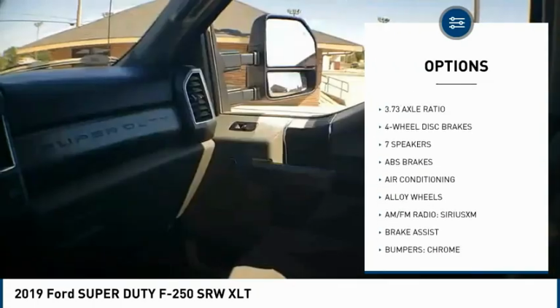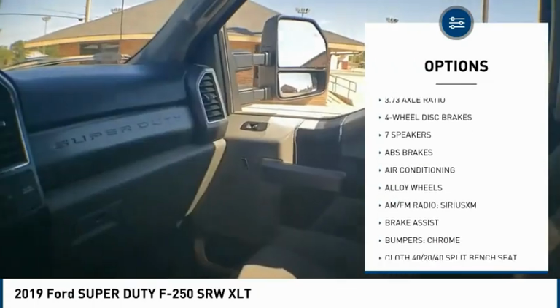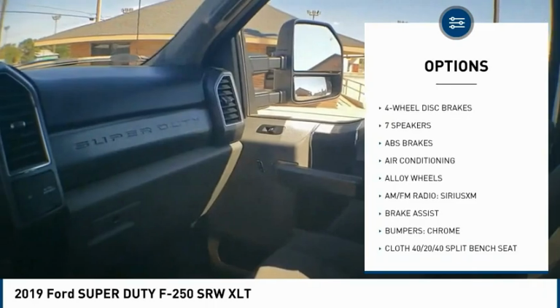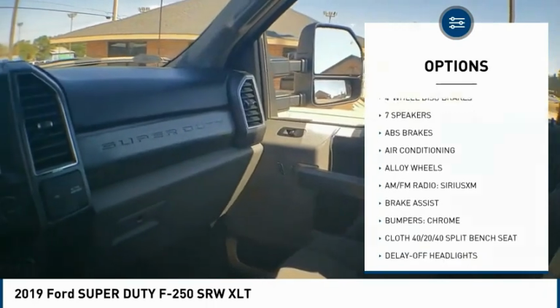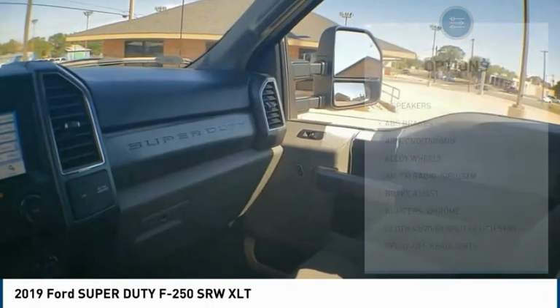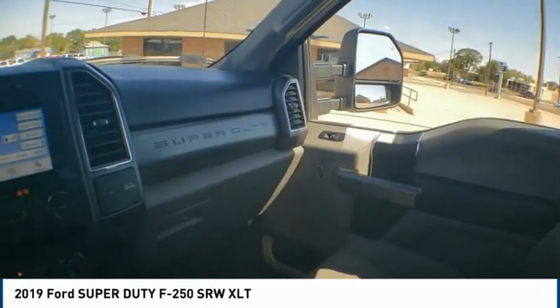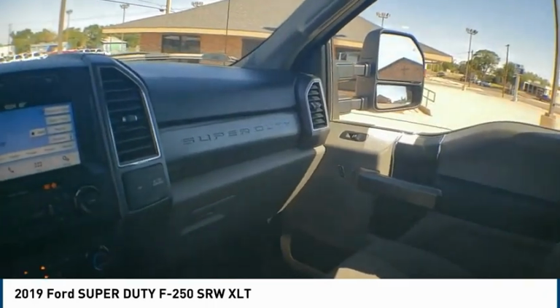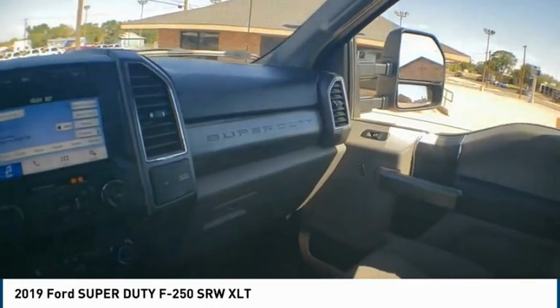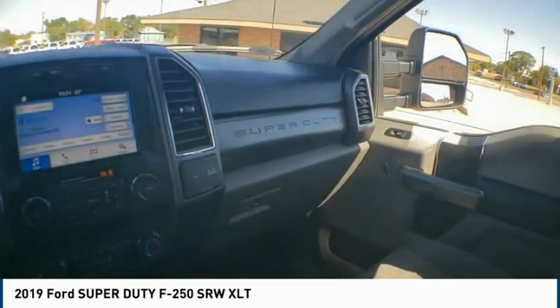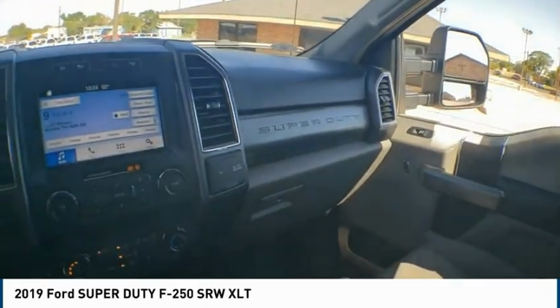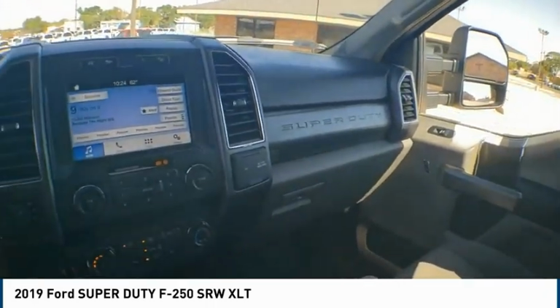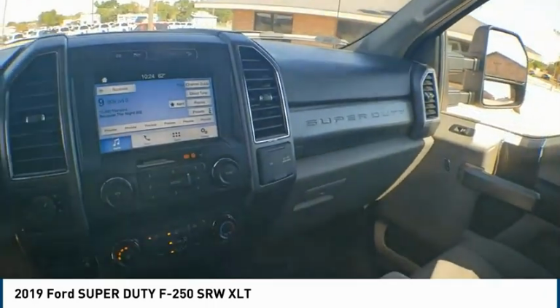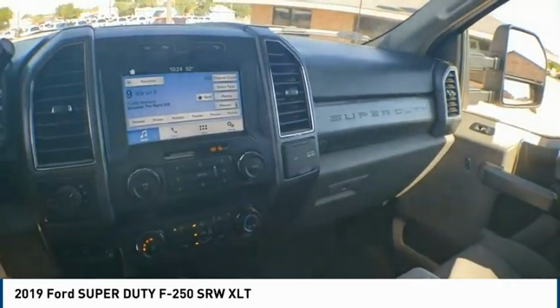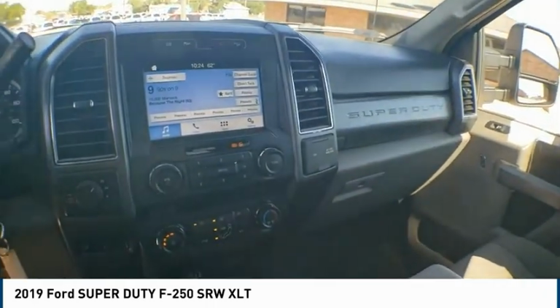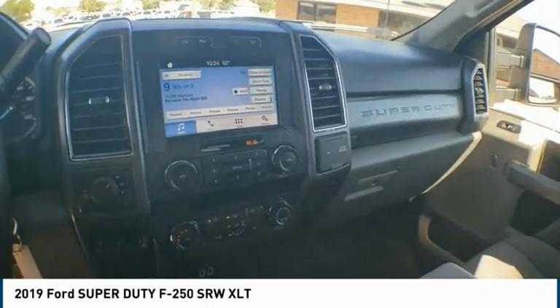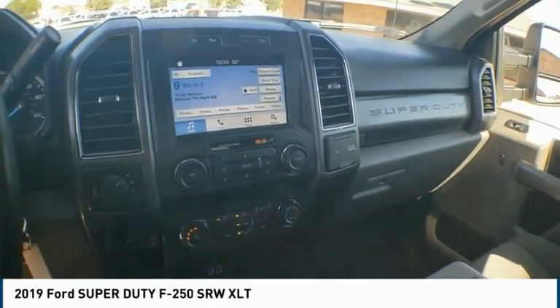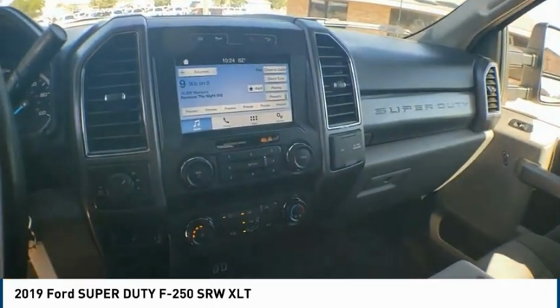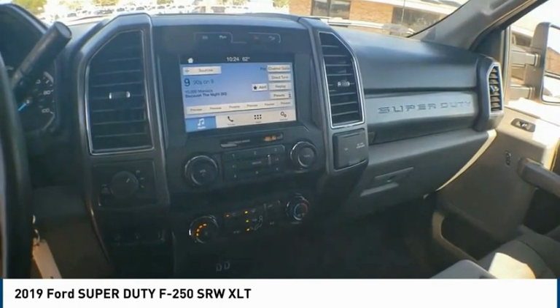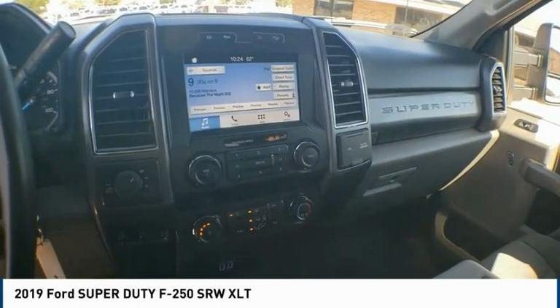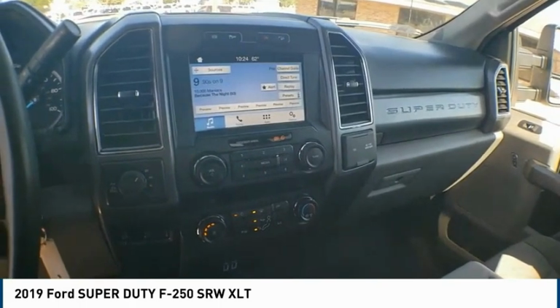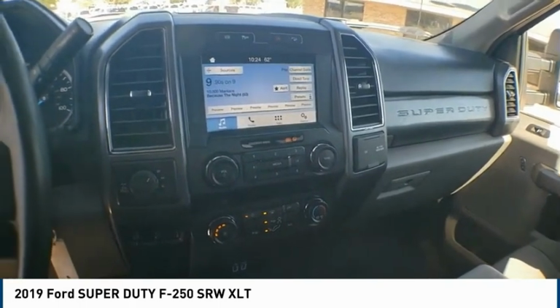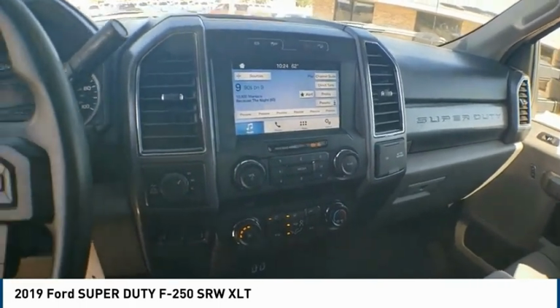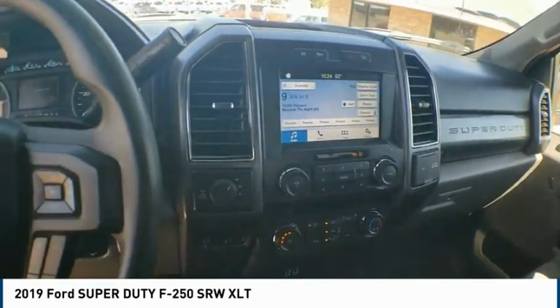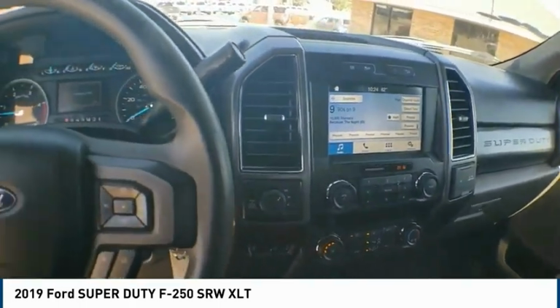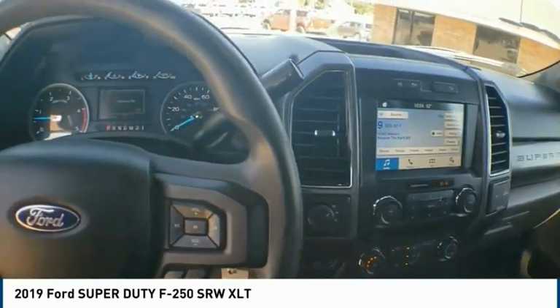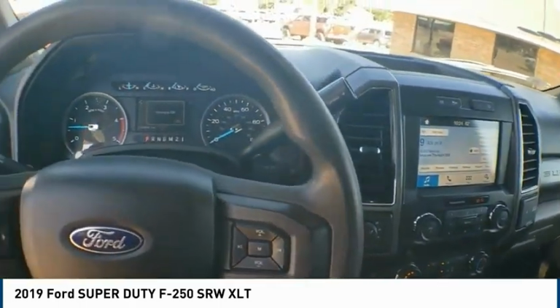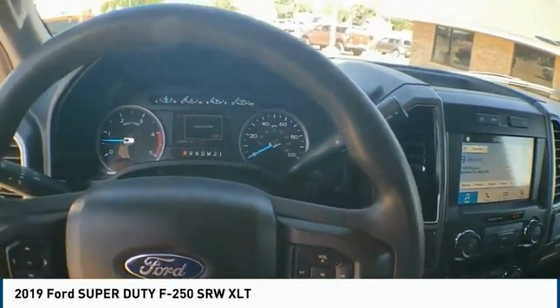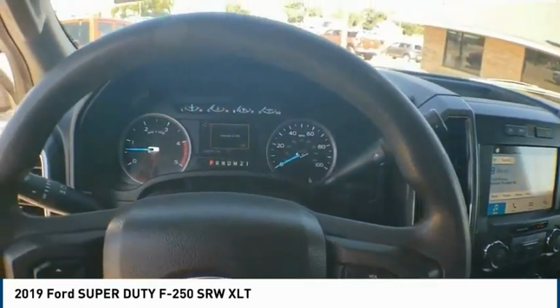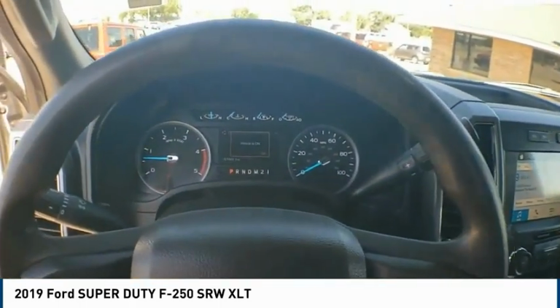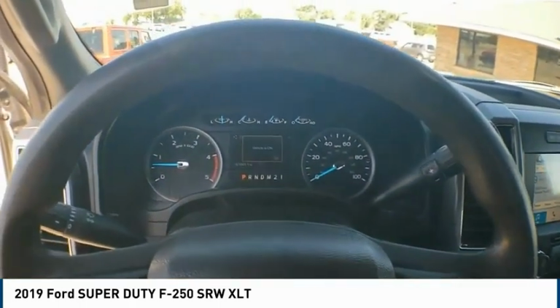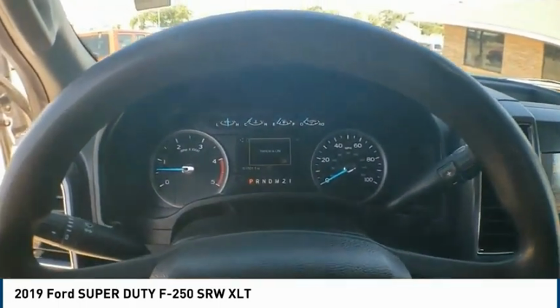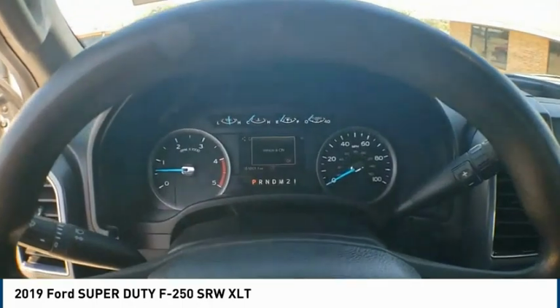Additional features include privacy glass, speed control, four-wheel disc brakes, and a security system. Take this vehicle for a spin and see why so many shoppers are now proud owners.